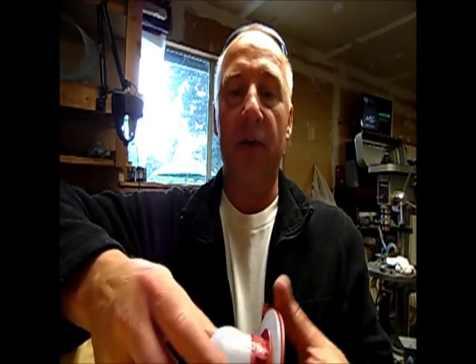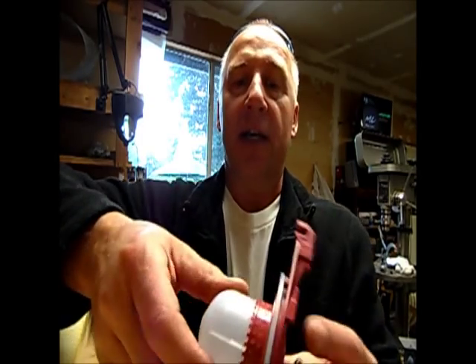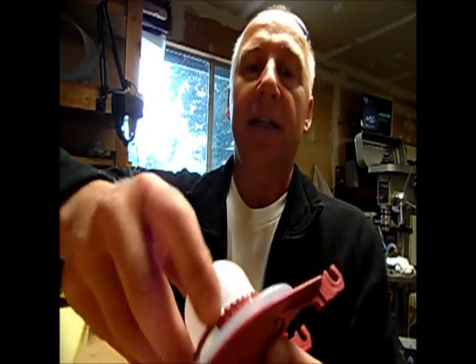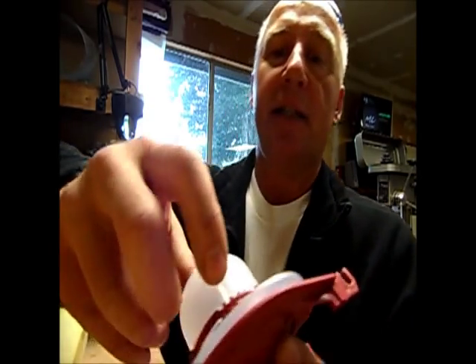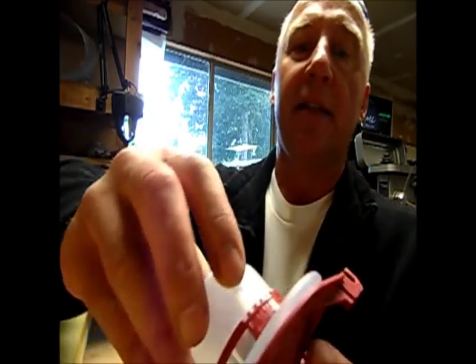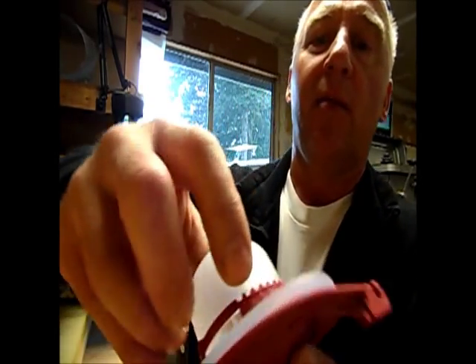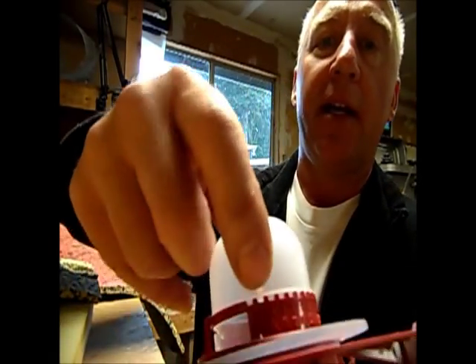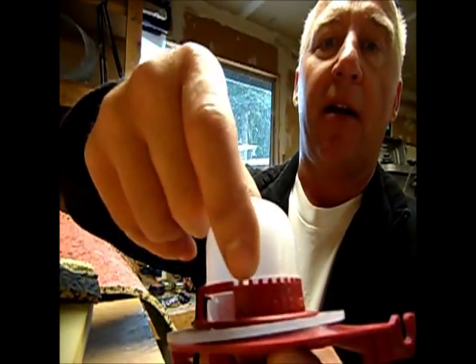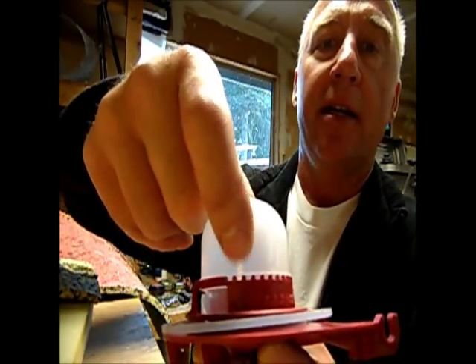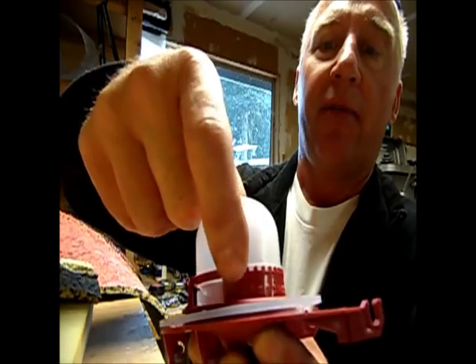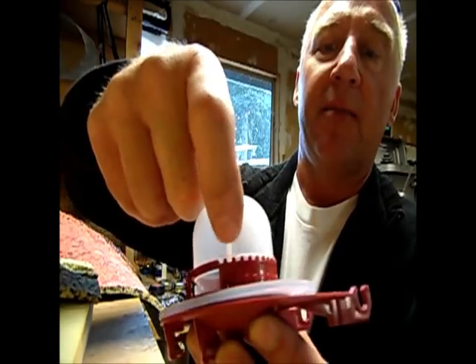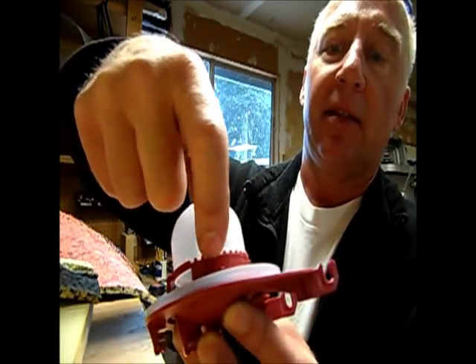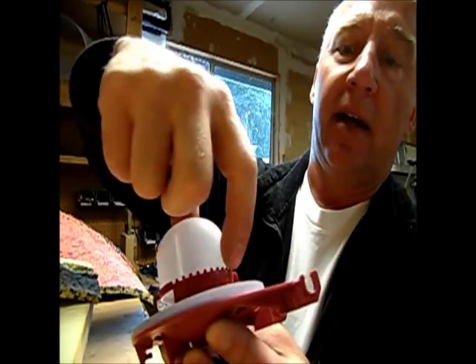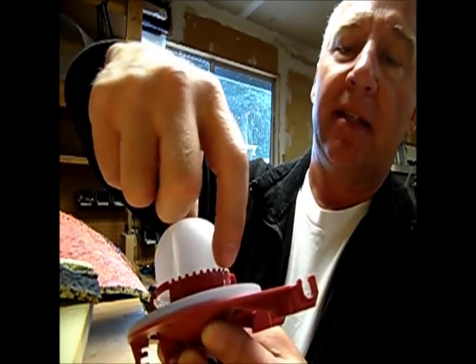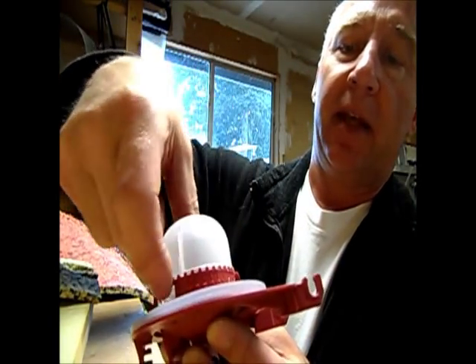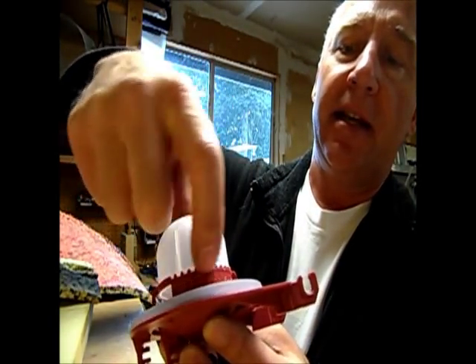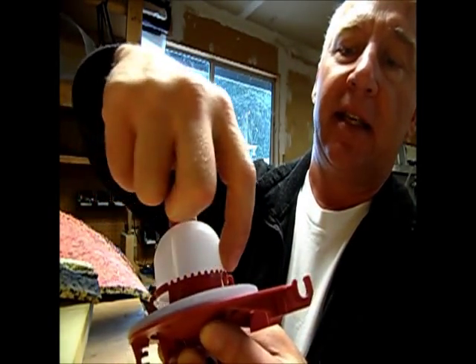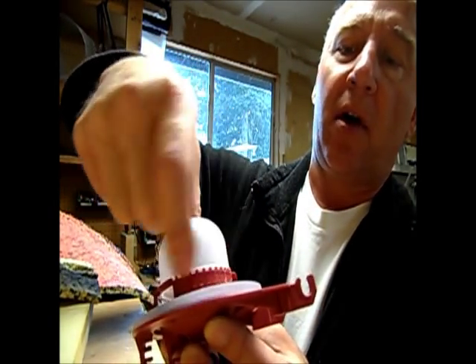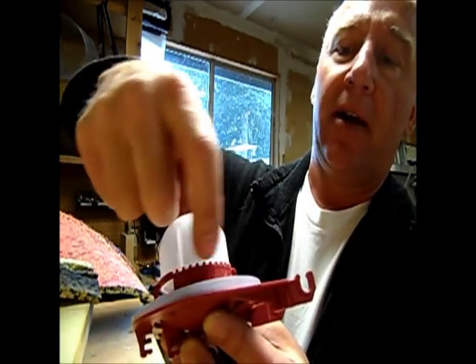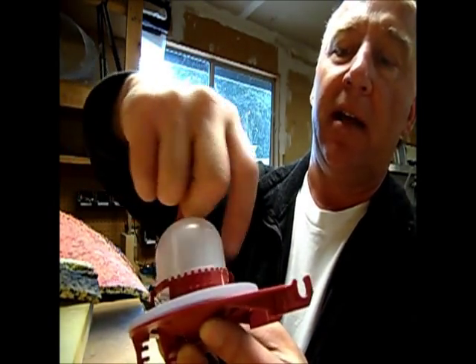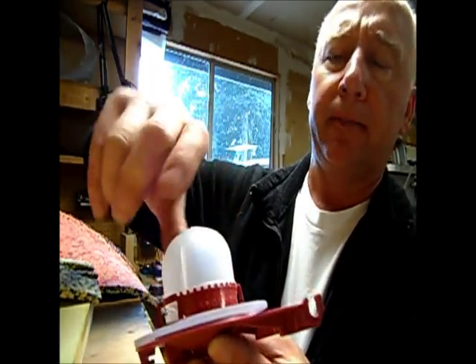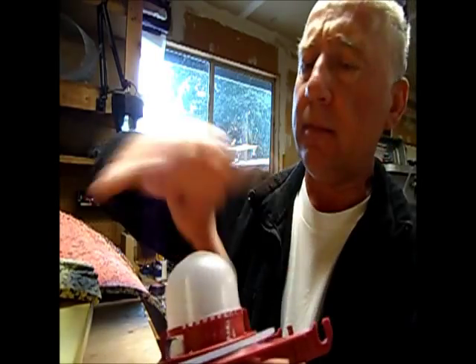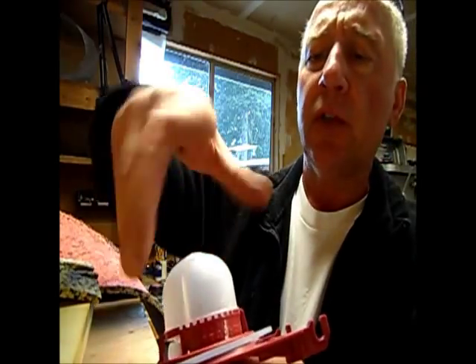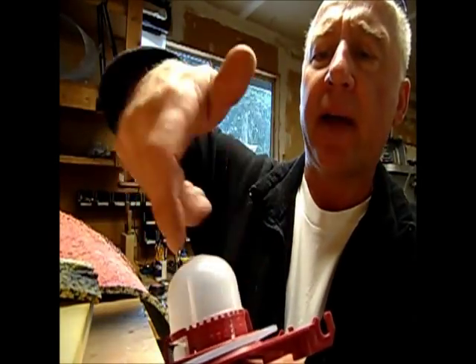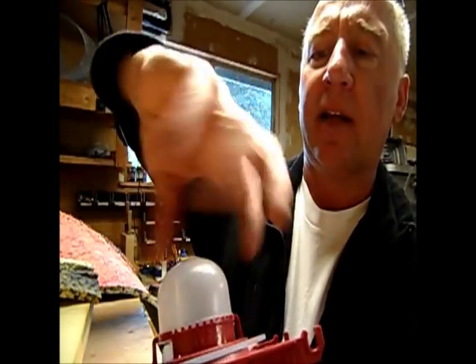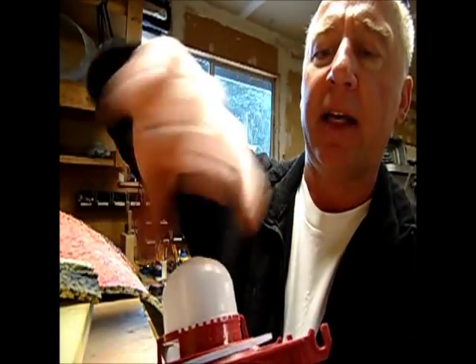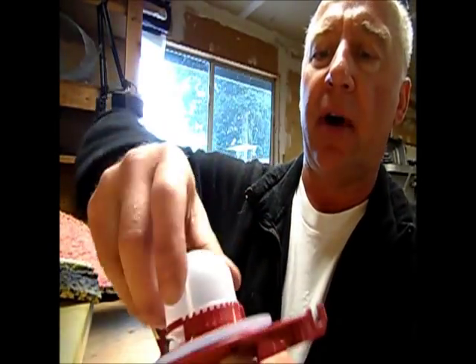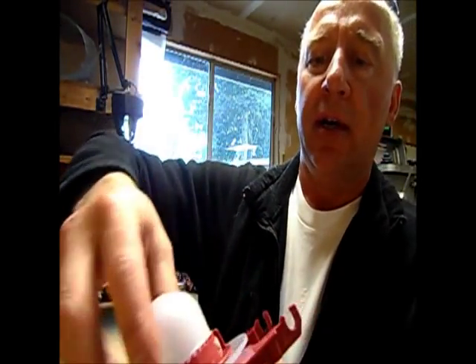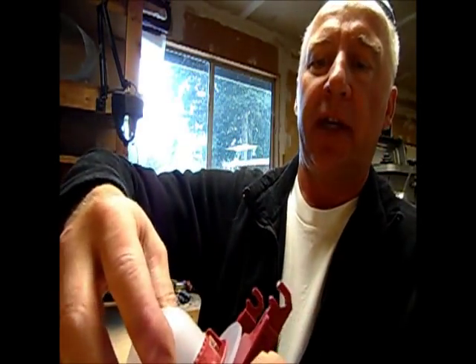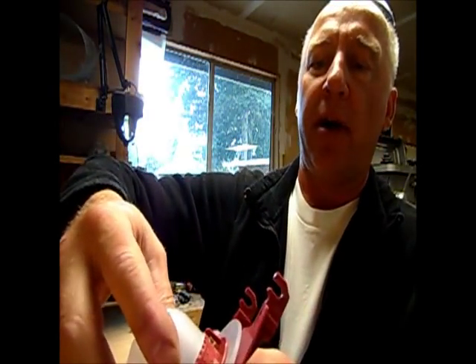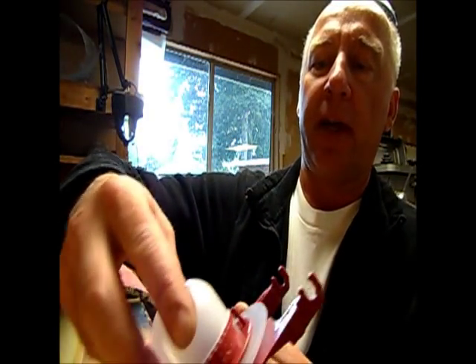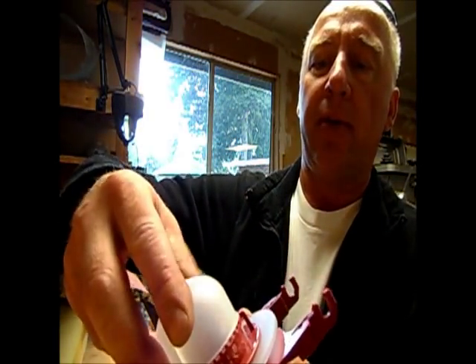First, I'll show you there's a little mark on here. If you ever get messed up, that index mark aligns into the marks on the outside here, so don't worry about getting the clocking of it wrong once you get it apart and forget where you were.